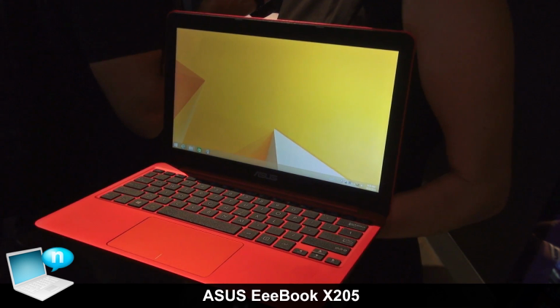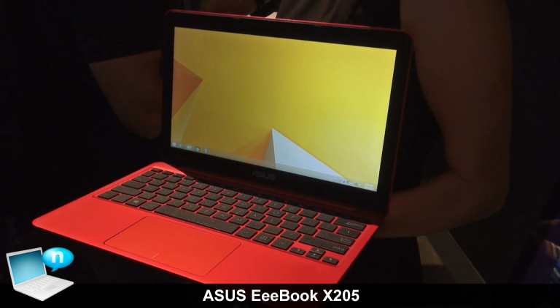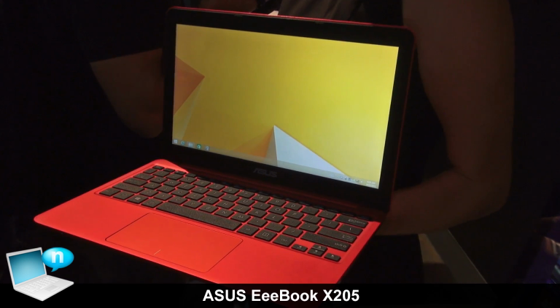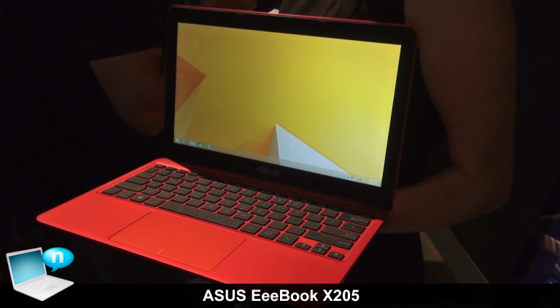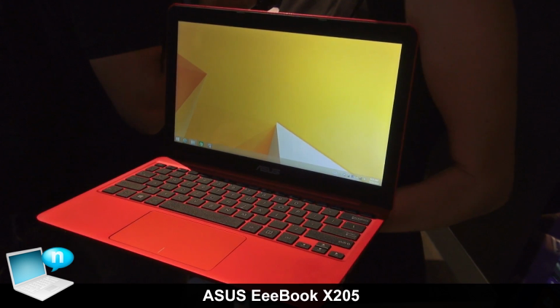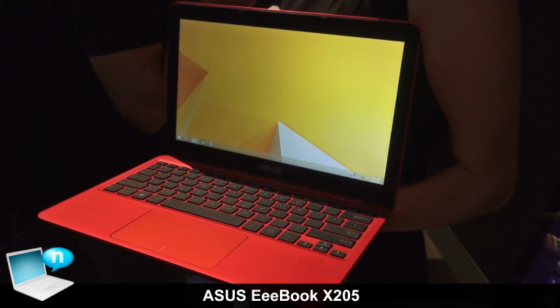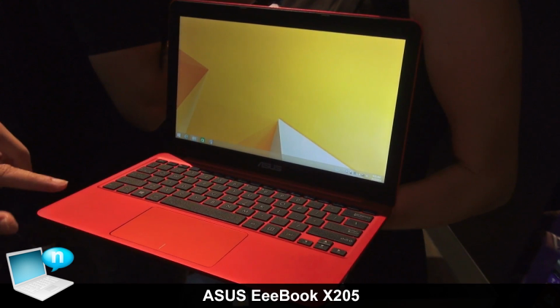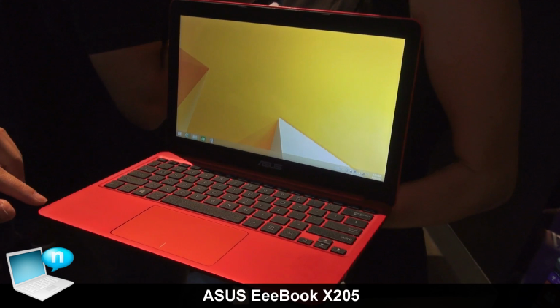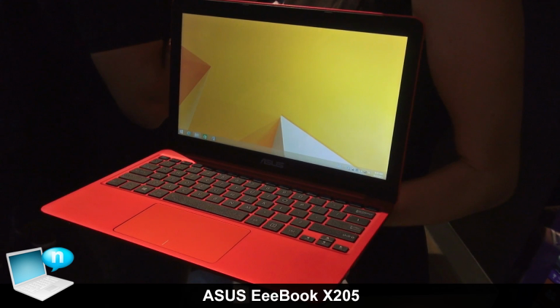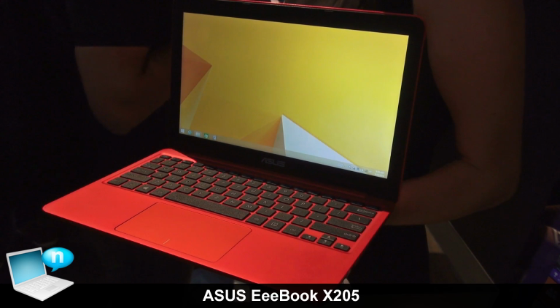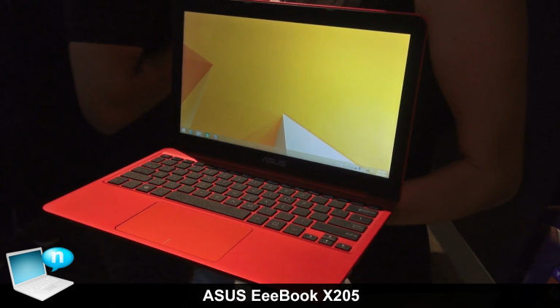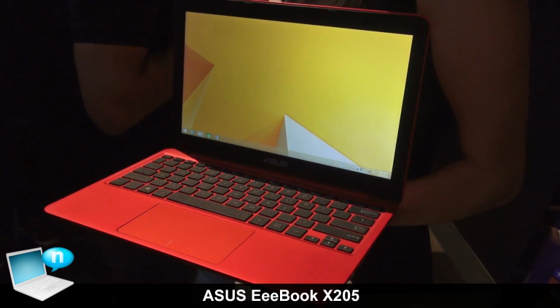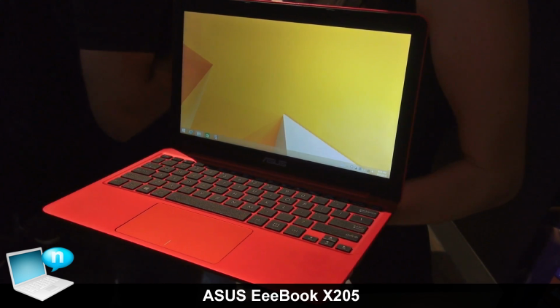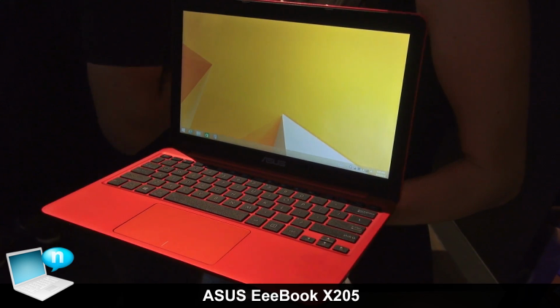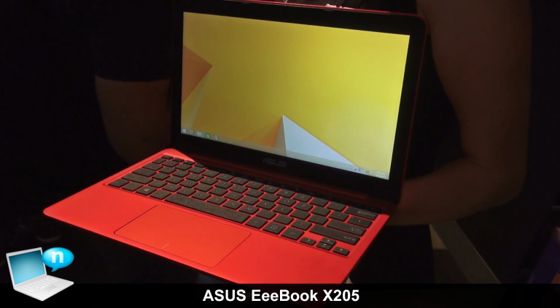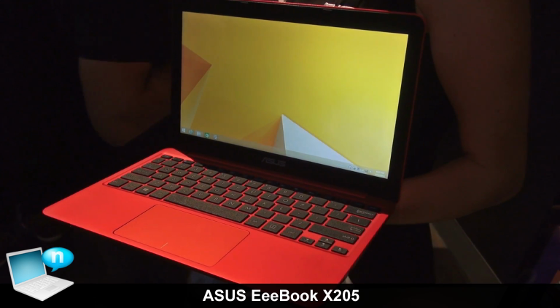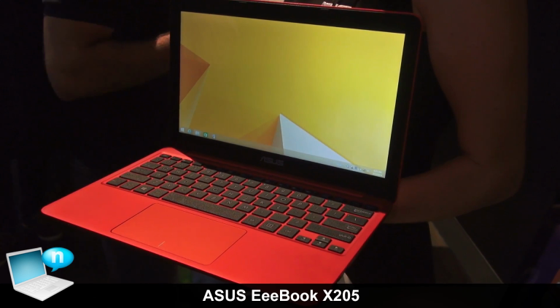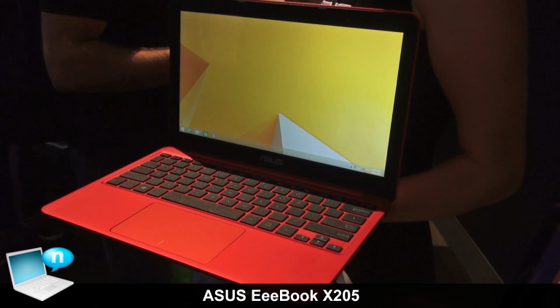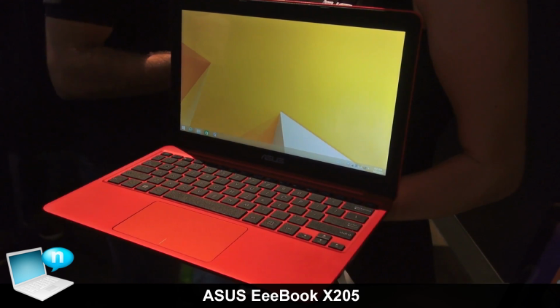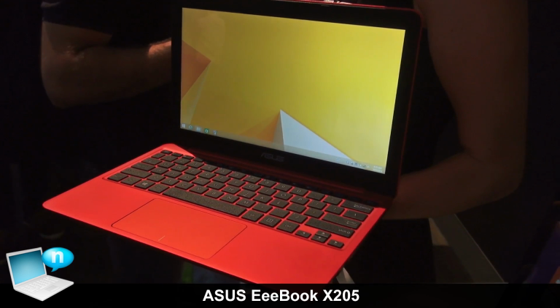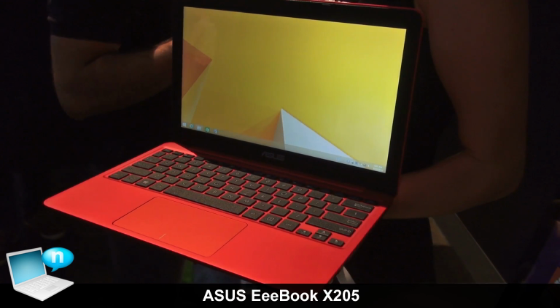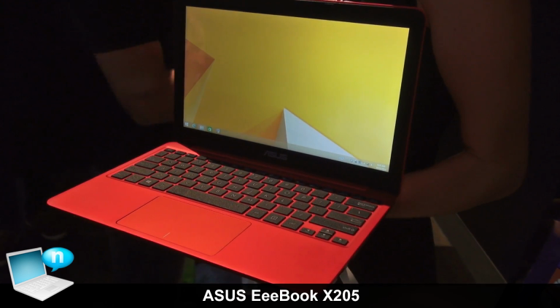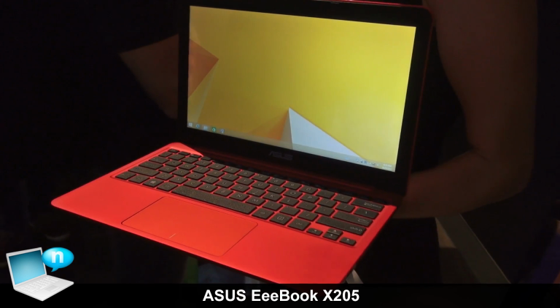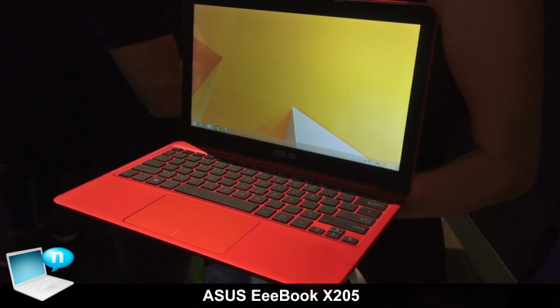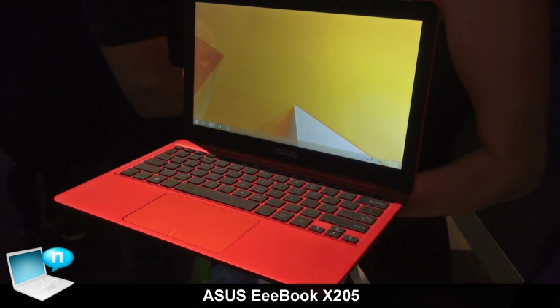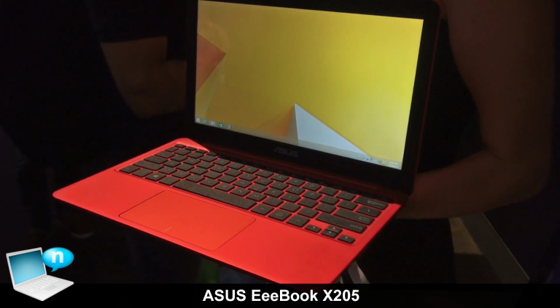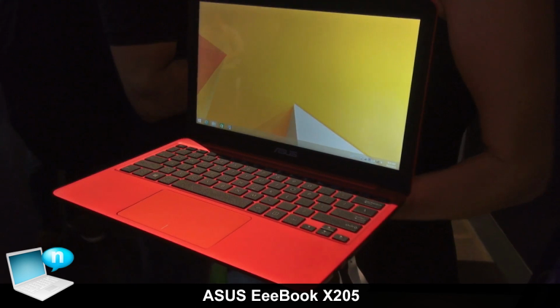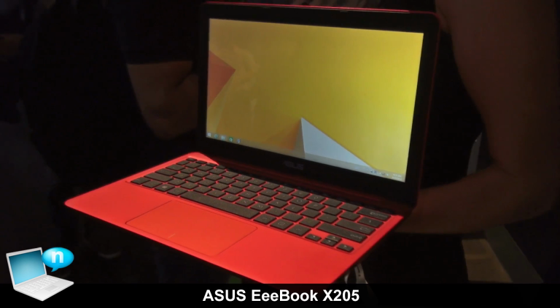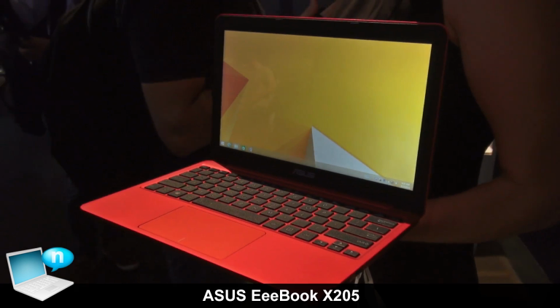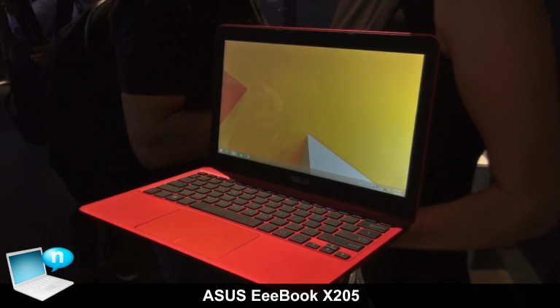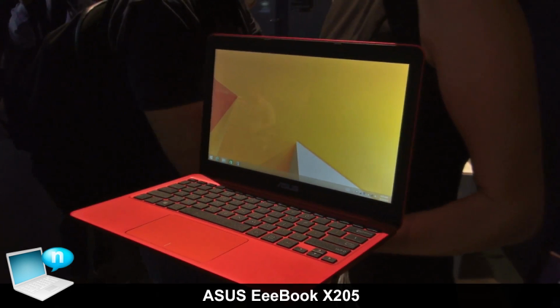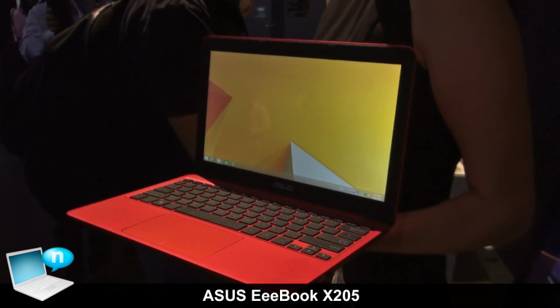The touchpad is very large — we used a 14-inch notebook touchpad to implement on this small-size e-book.